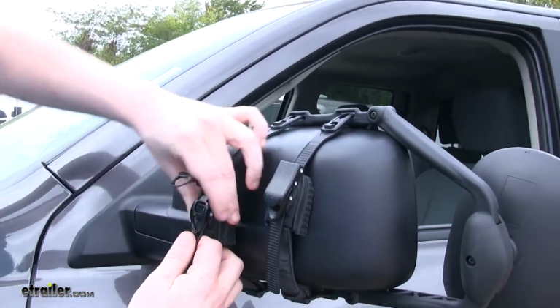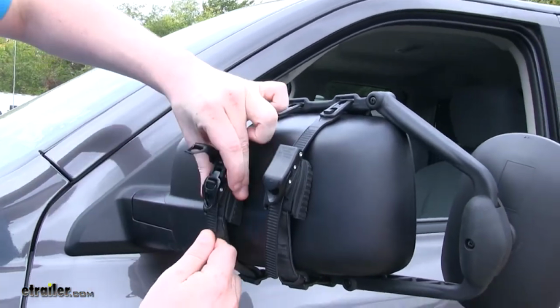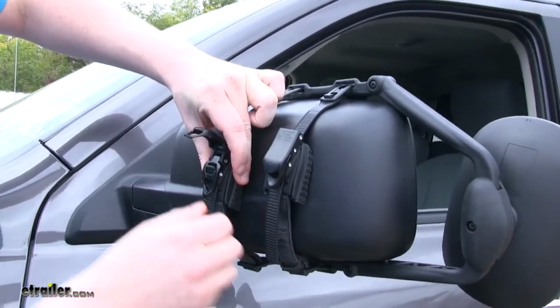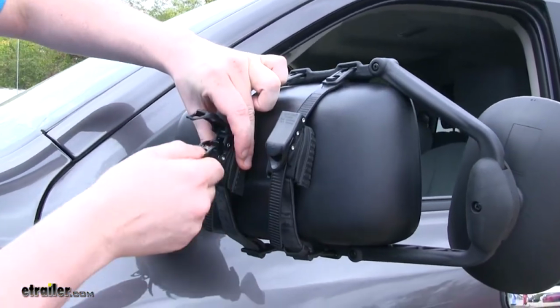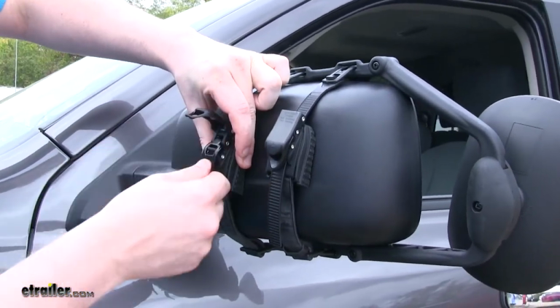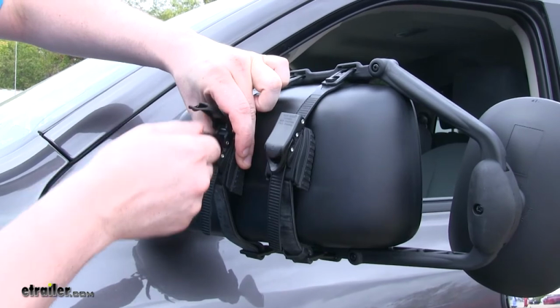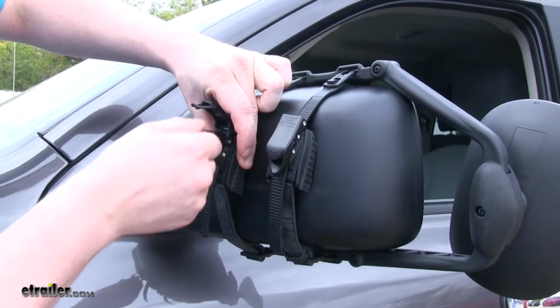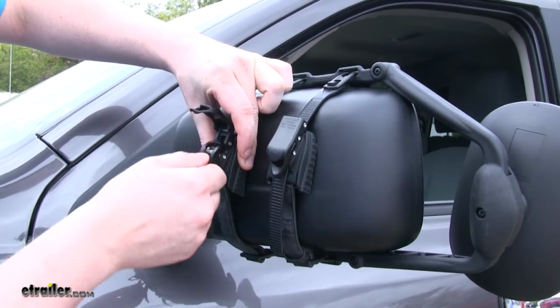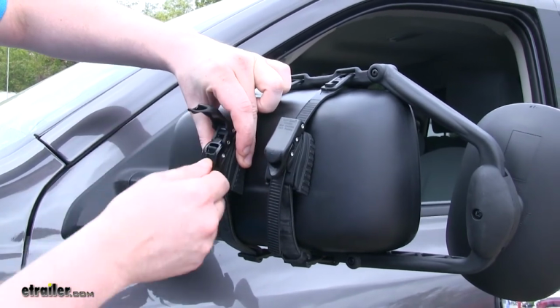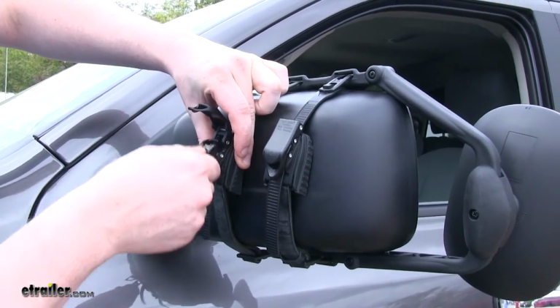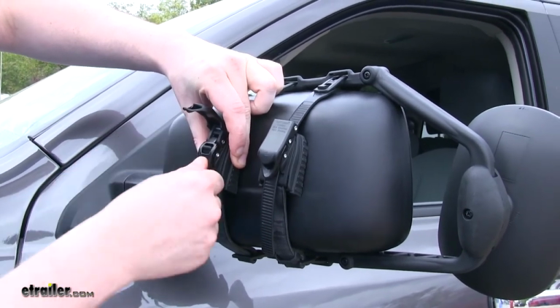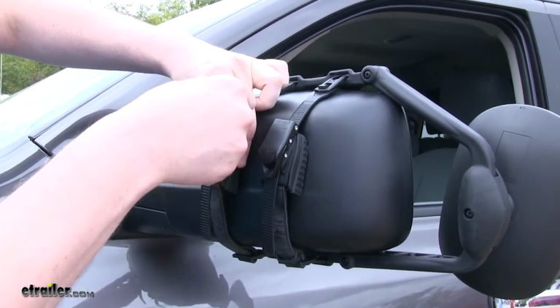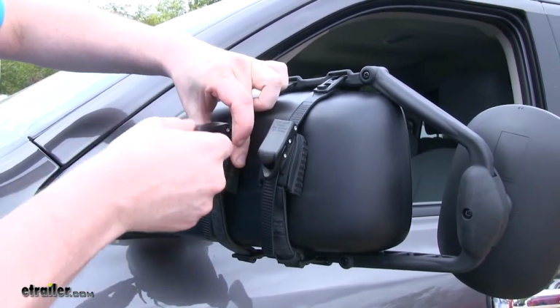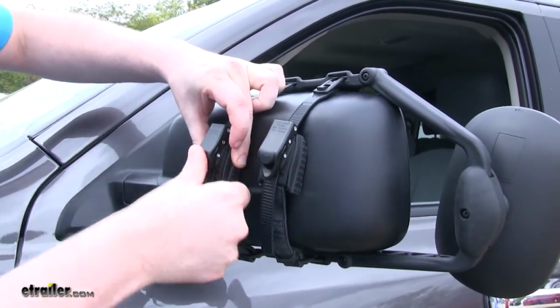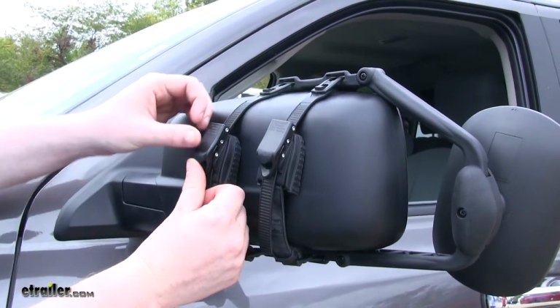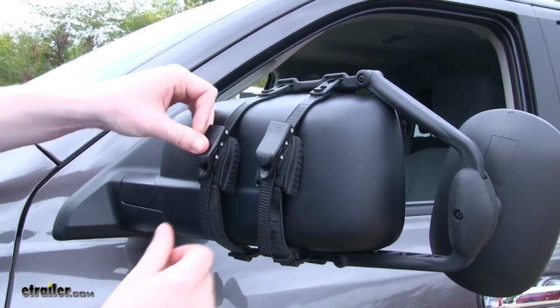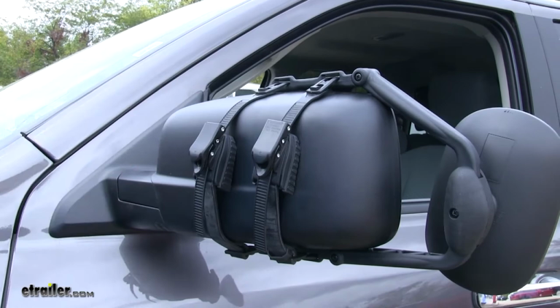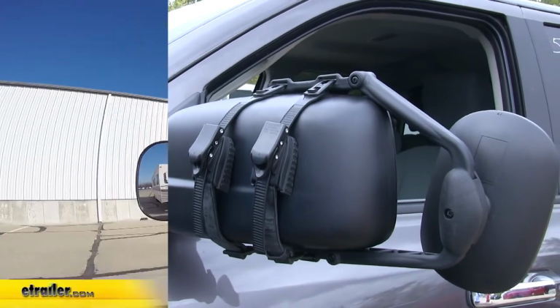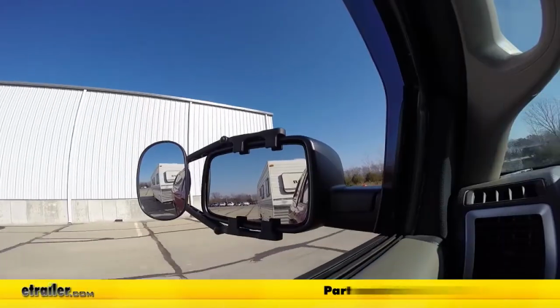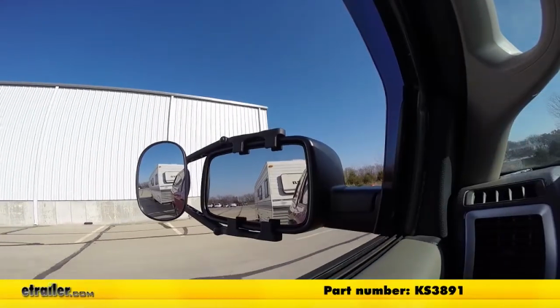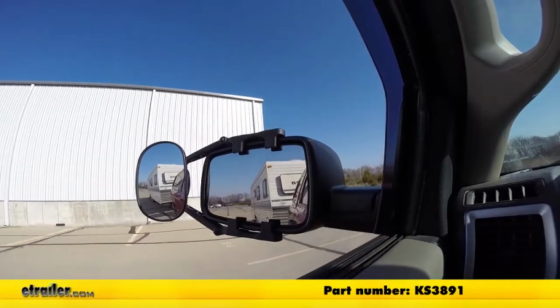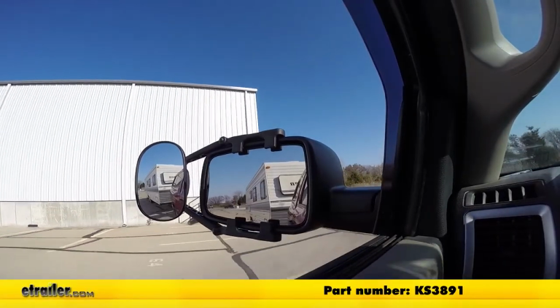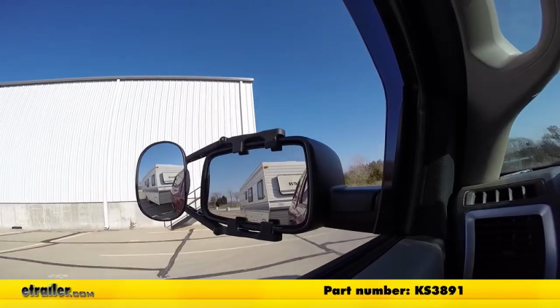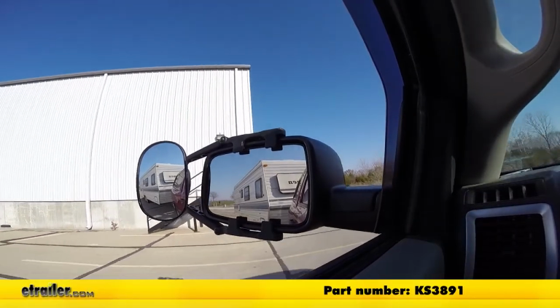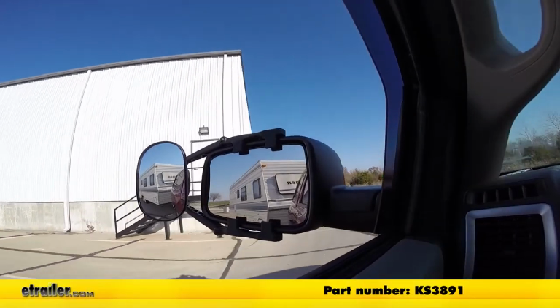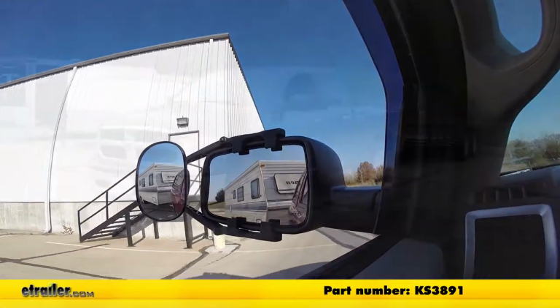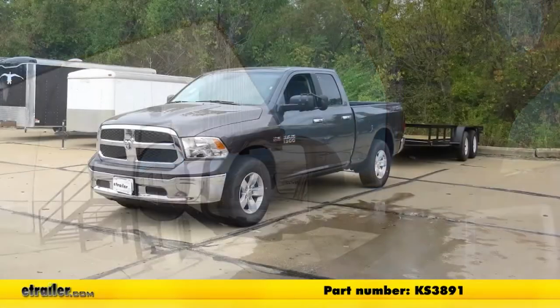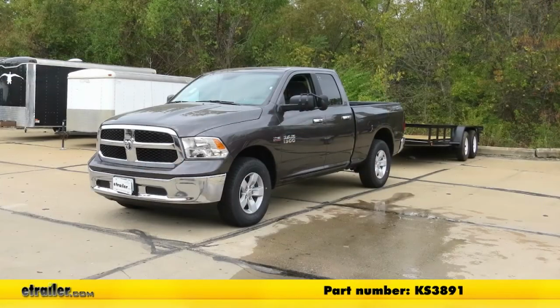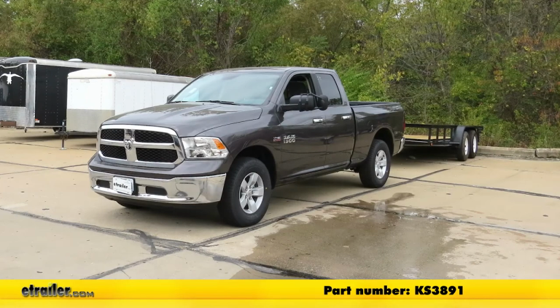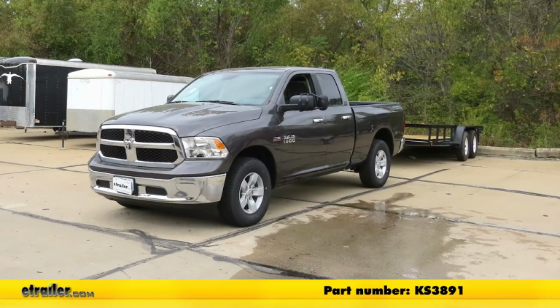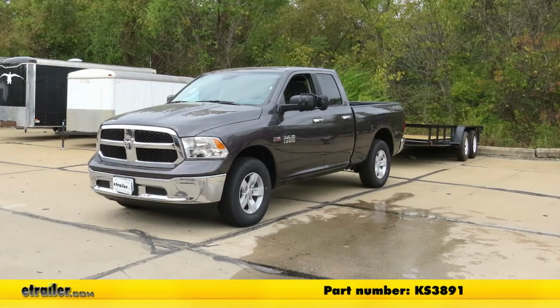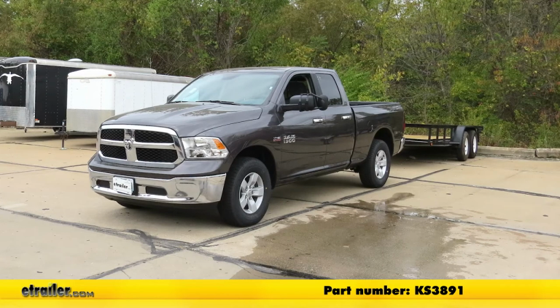Make sure it's secure and clip it into place. That completes our test fit of the K-Source Universal Towing Mirror KS3891 on a 2018 Ram 1500.